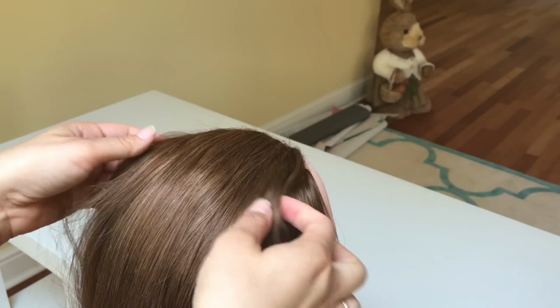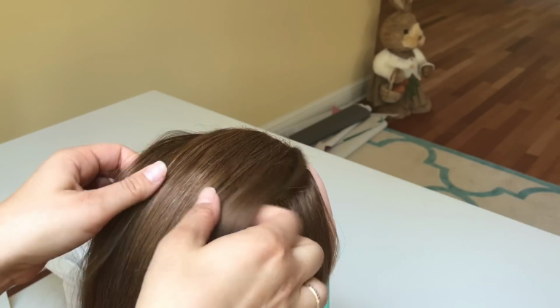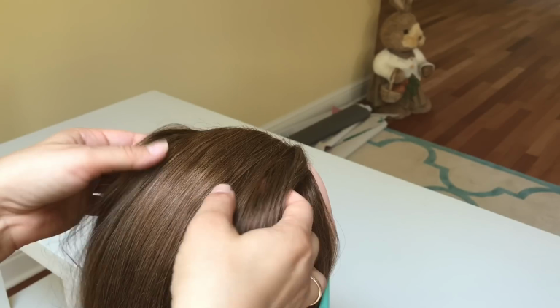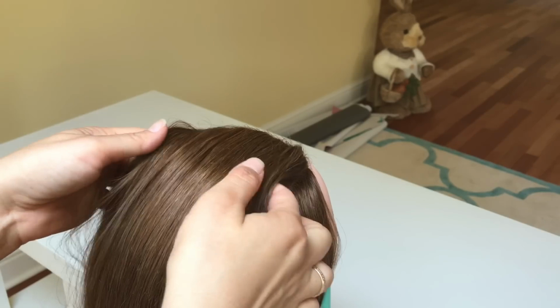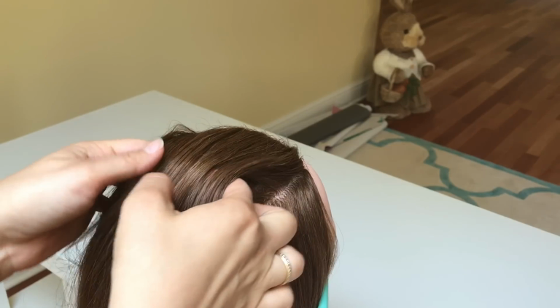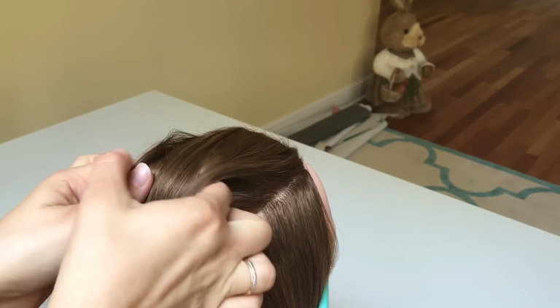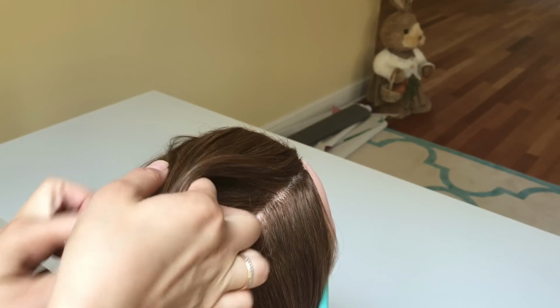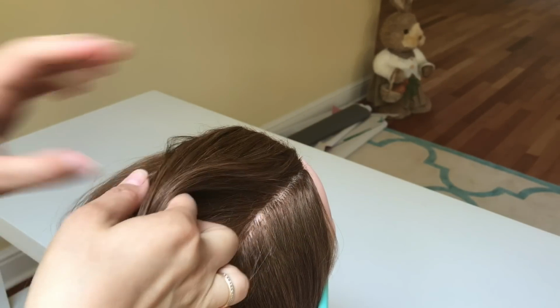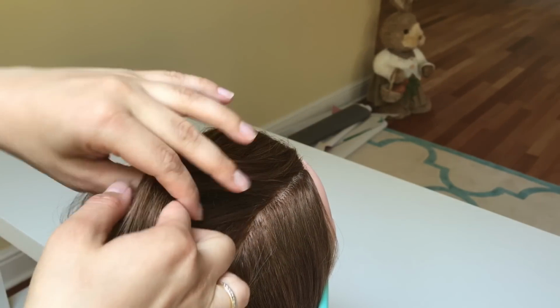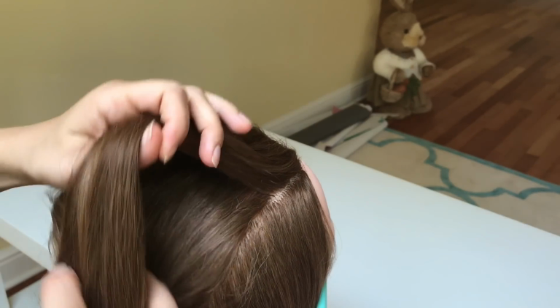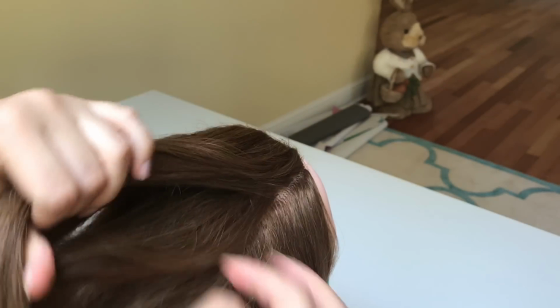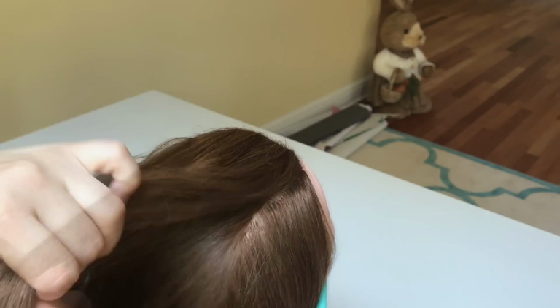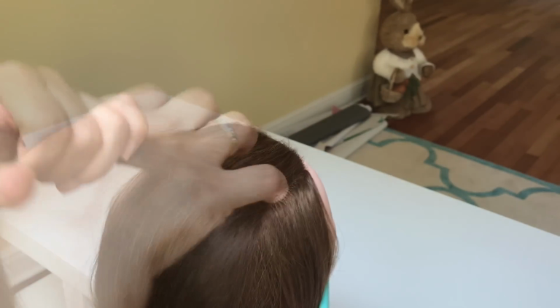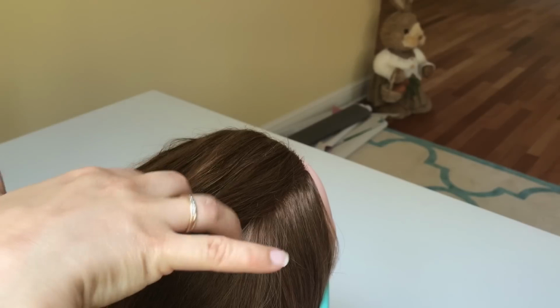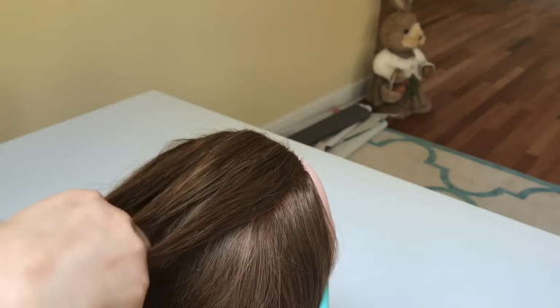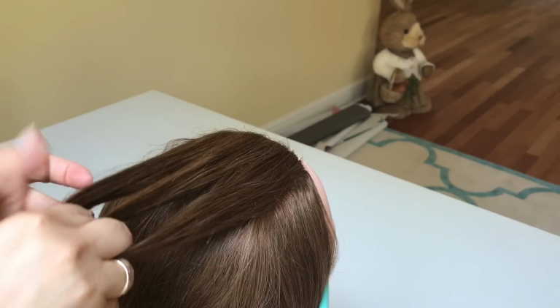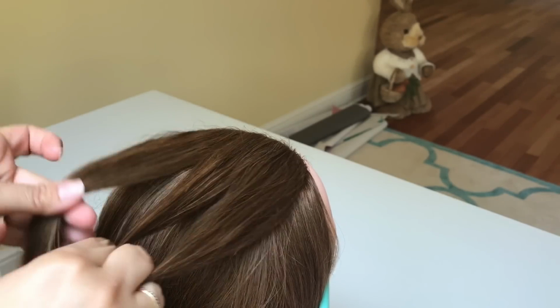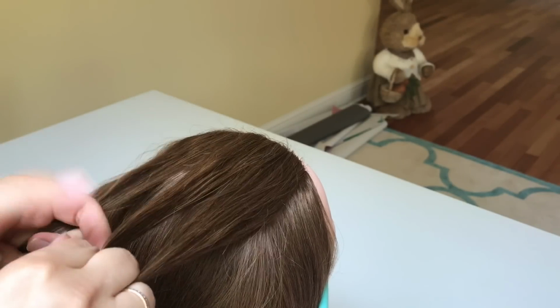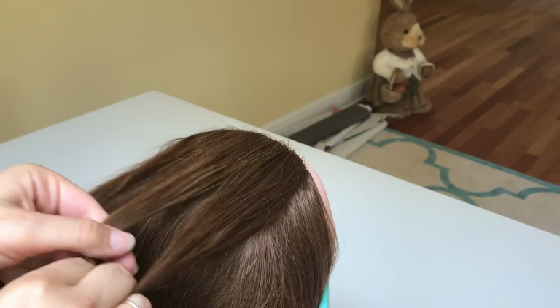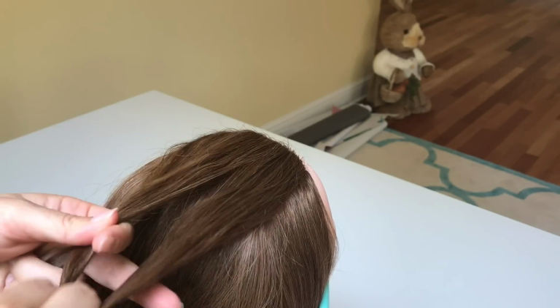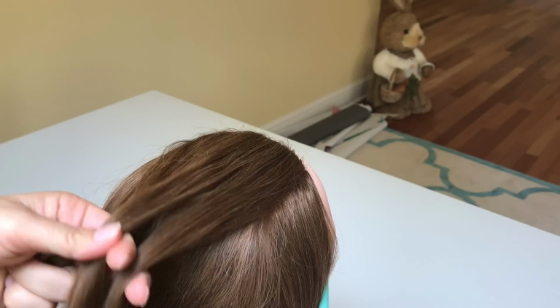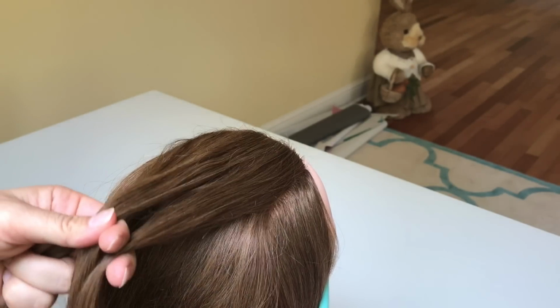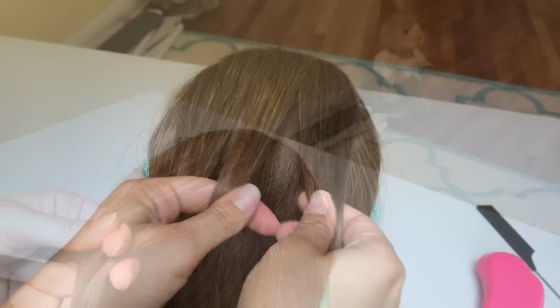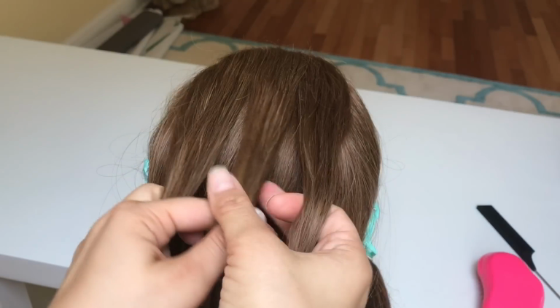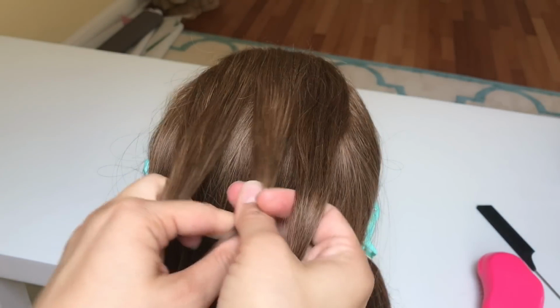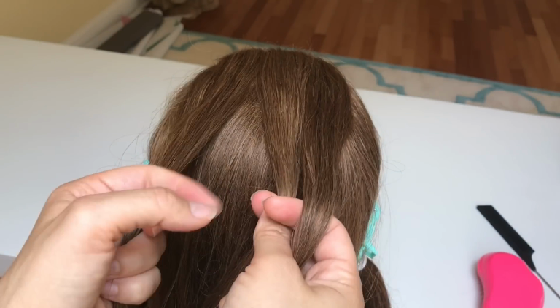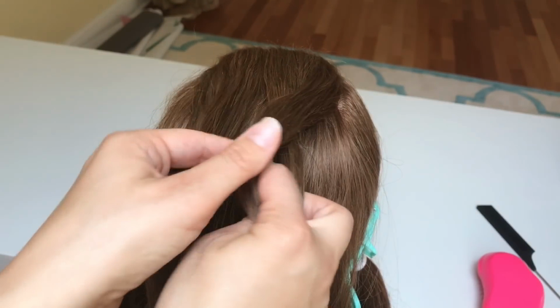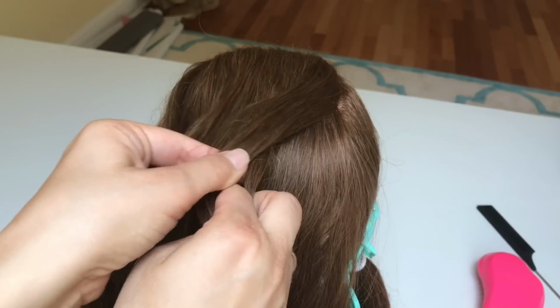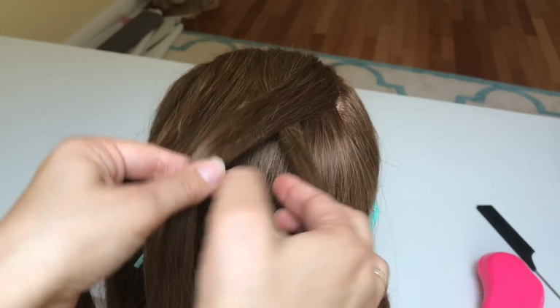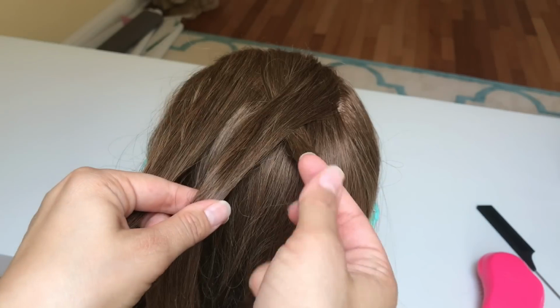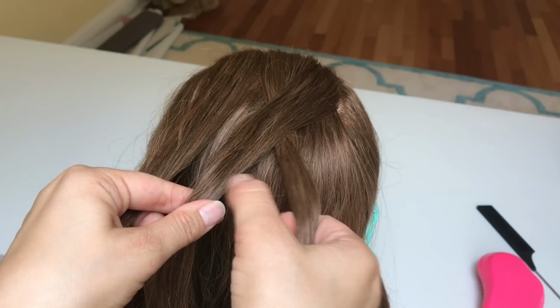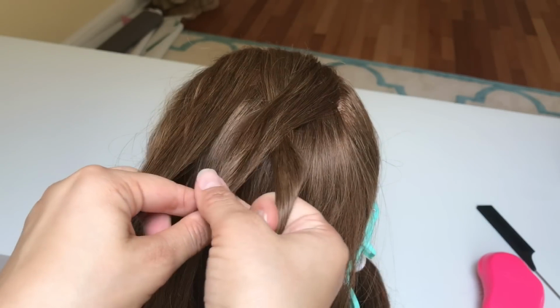Now pick up a small section of the hair from the top and split it into three equal strands. Put the right strand over the middle and the left strand over the middle.